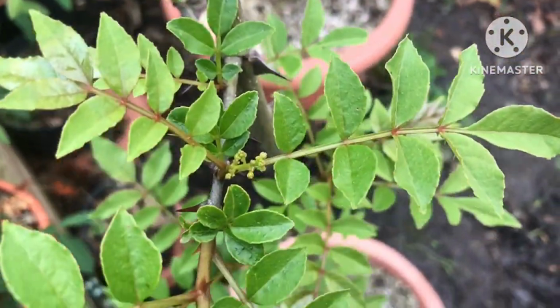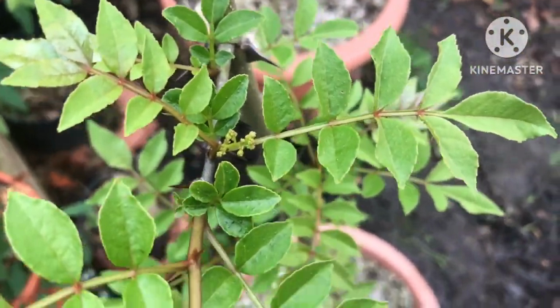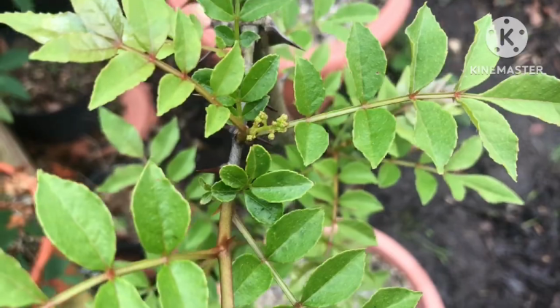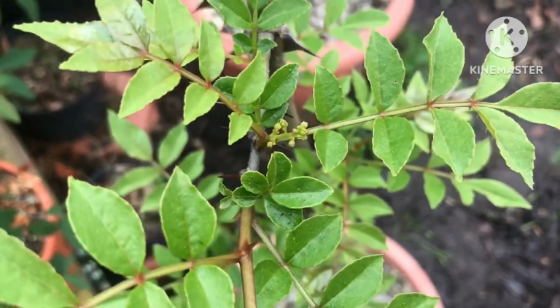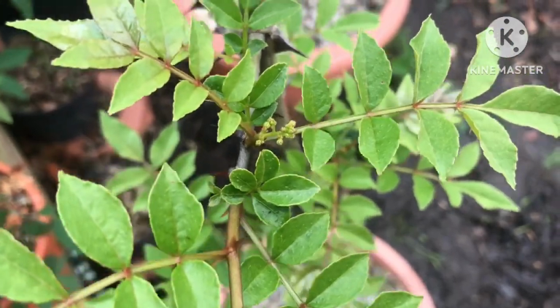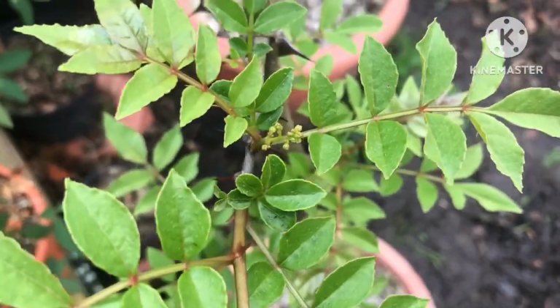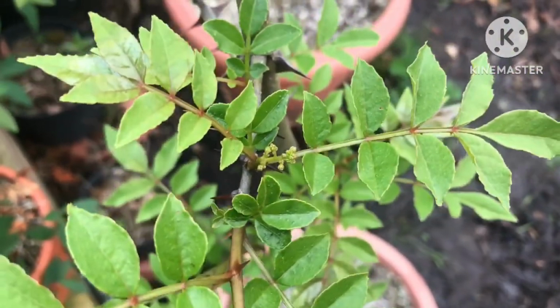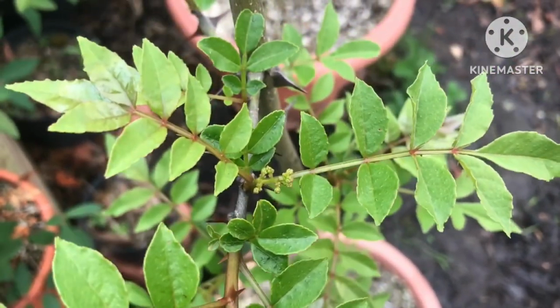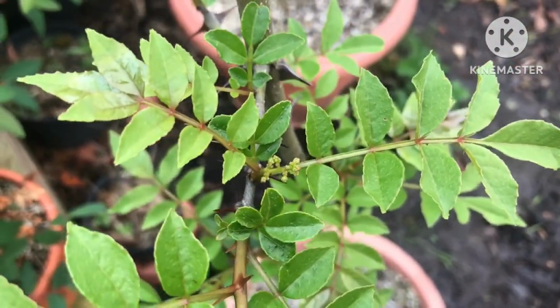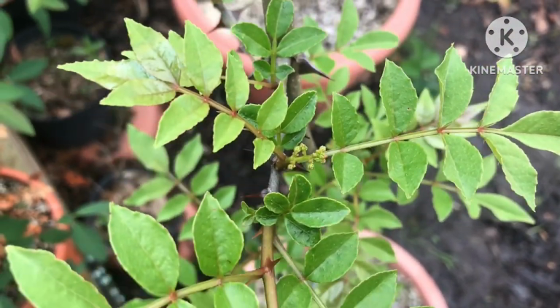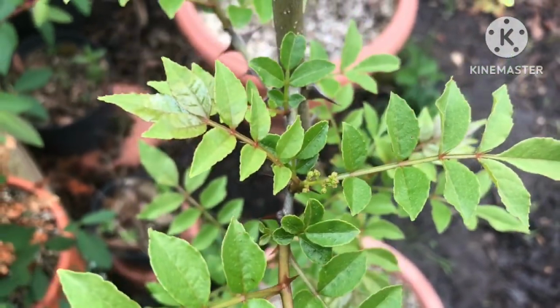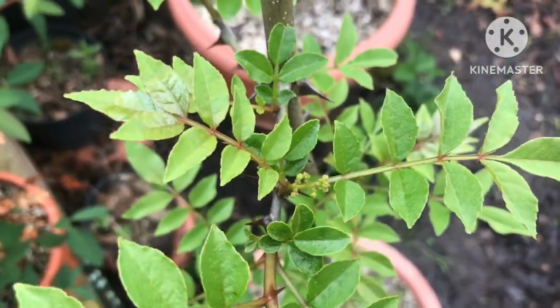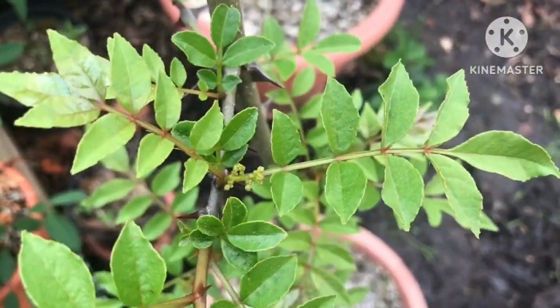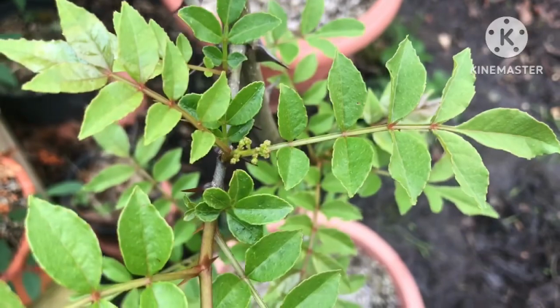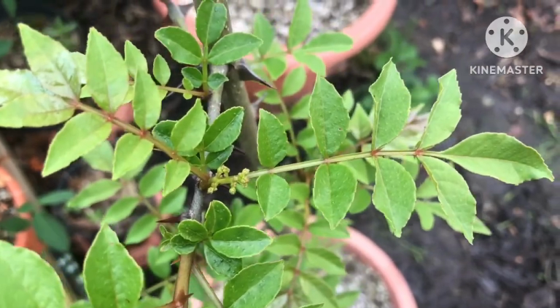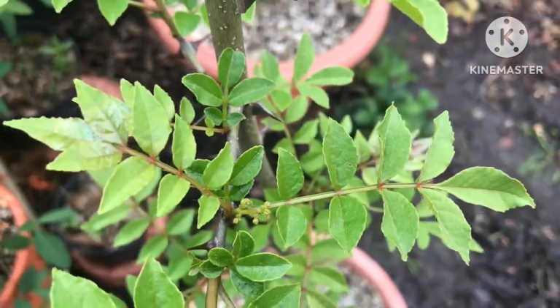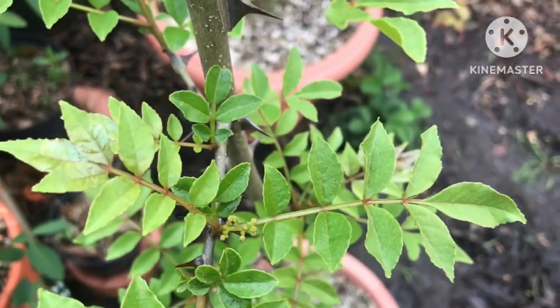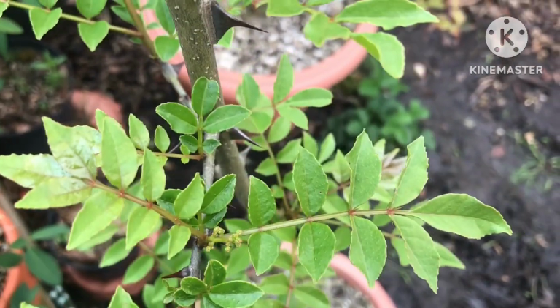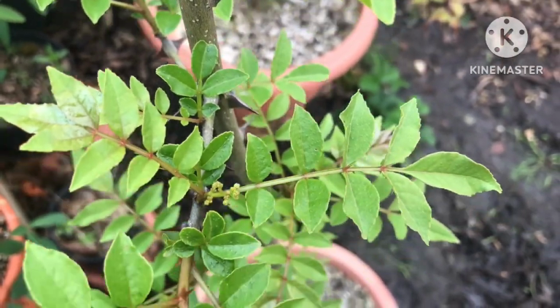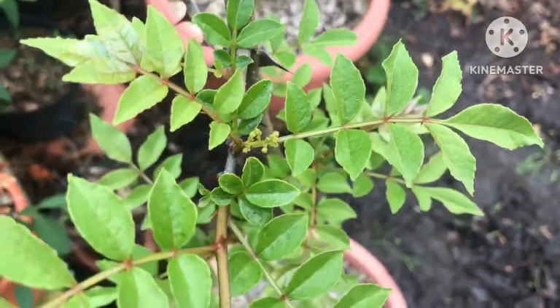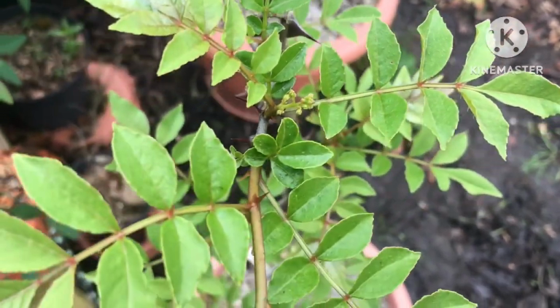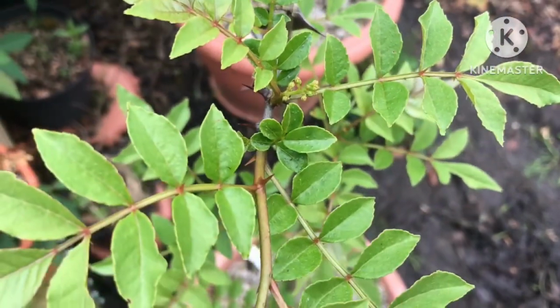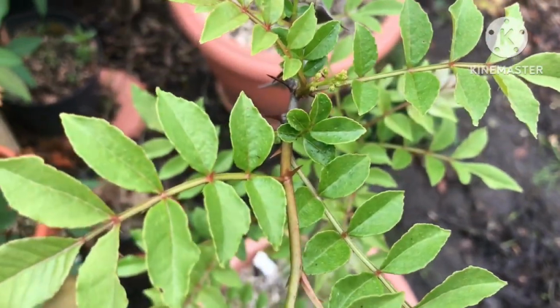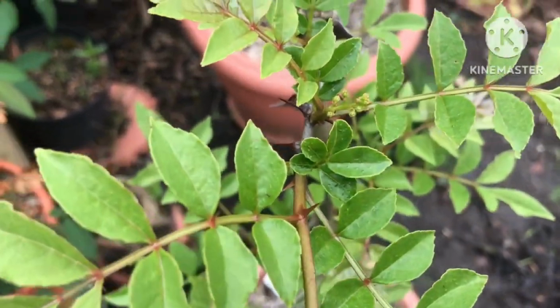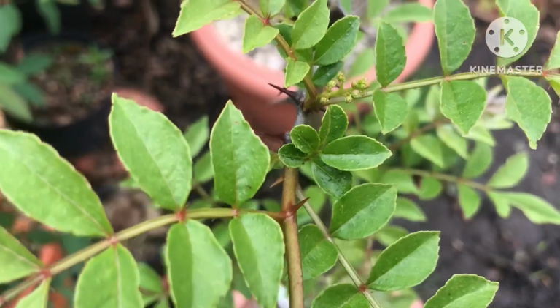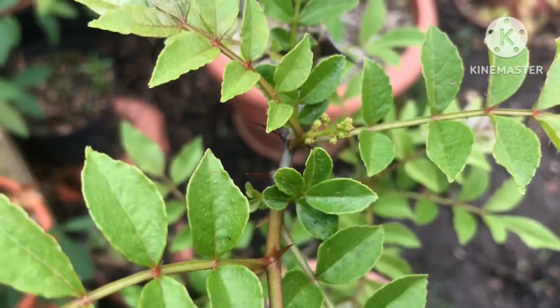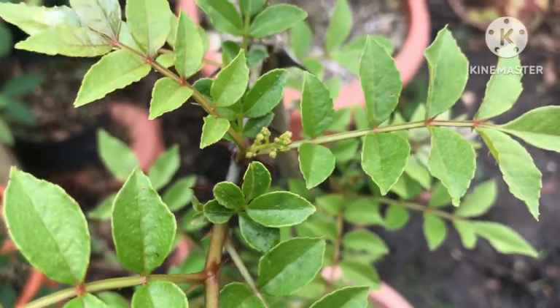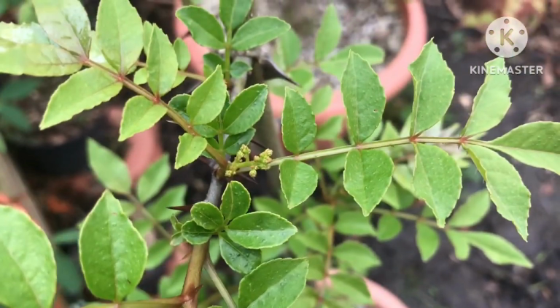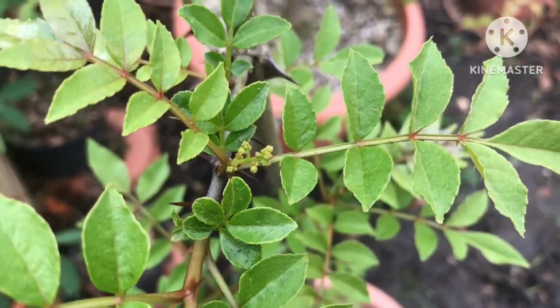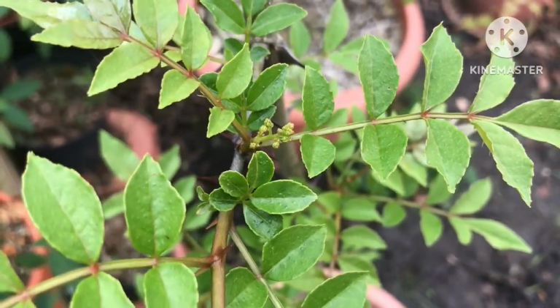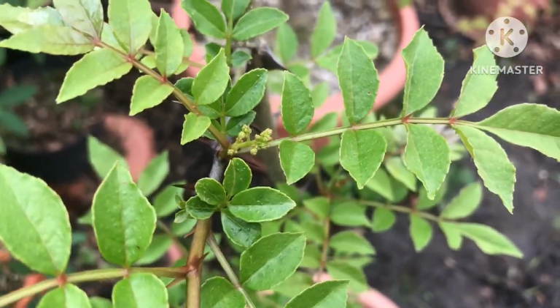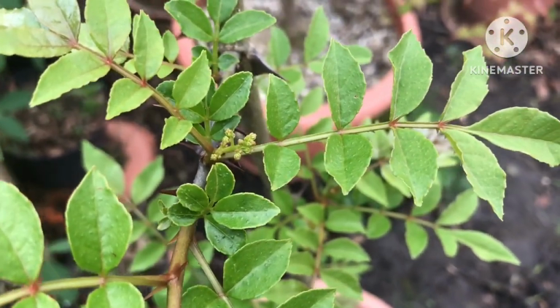I'll be interested to see what they look like and whether or not they're self-fertile and it sets a handful of peppercorns this year. It's a small tree so it might not, but we will wait and see. I just thought I'd do a quick video on that for anyone interested.